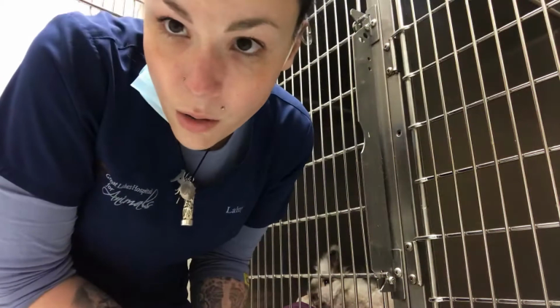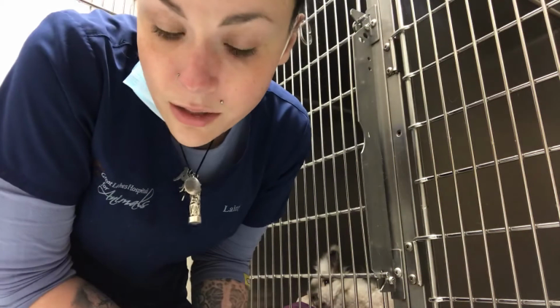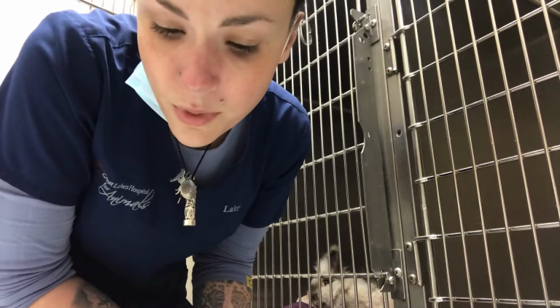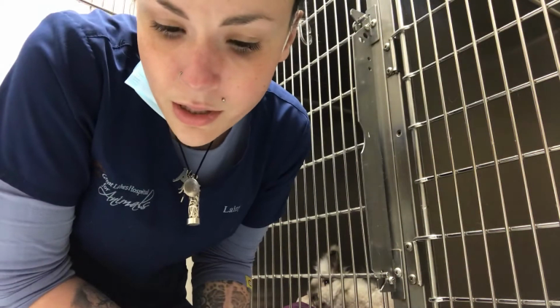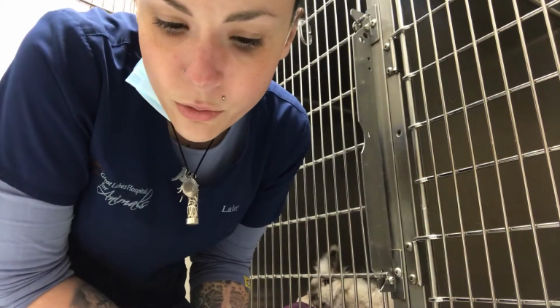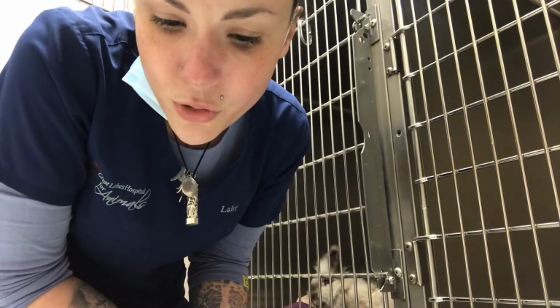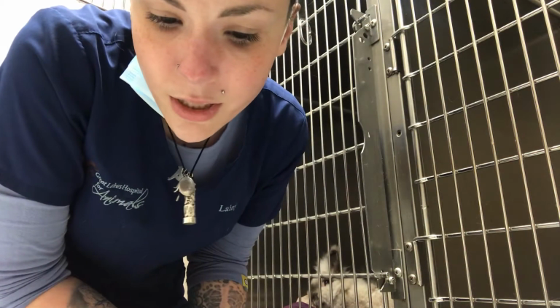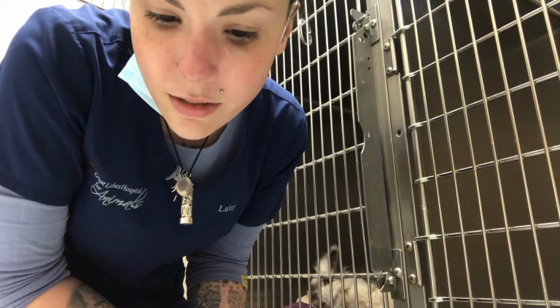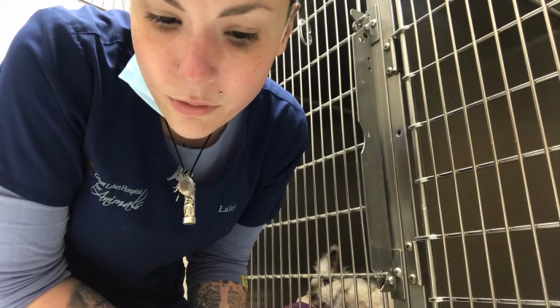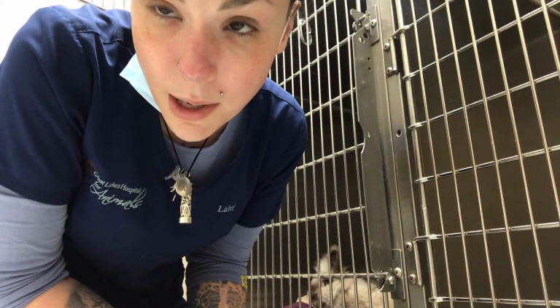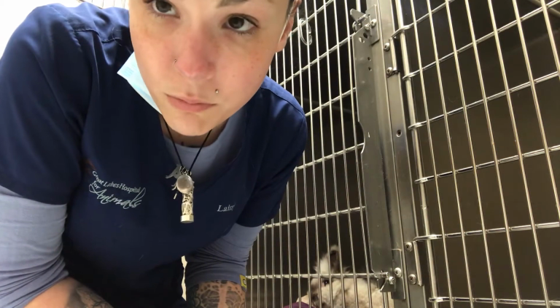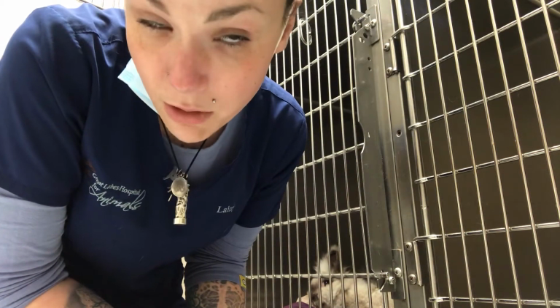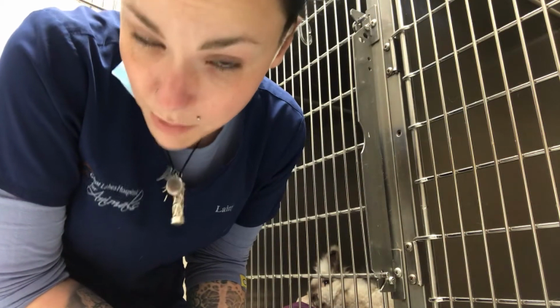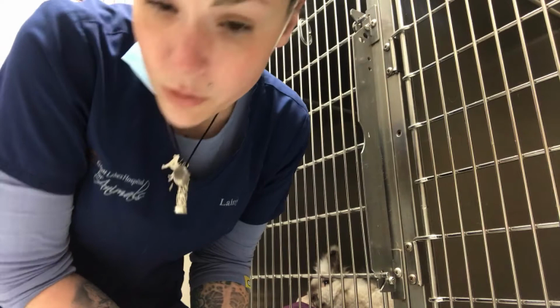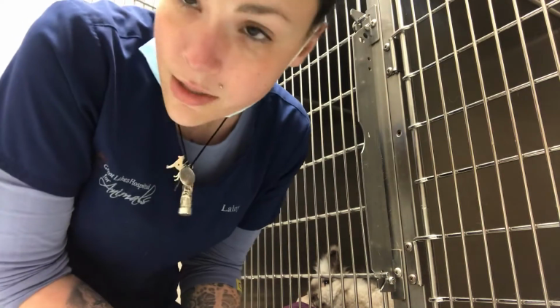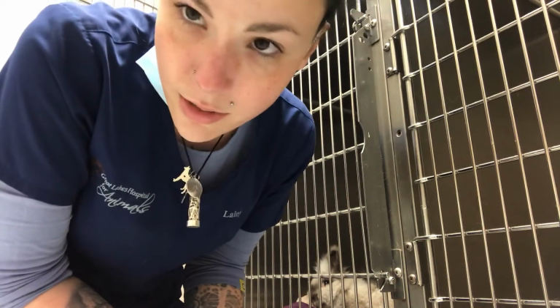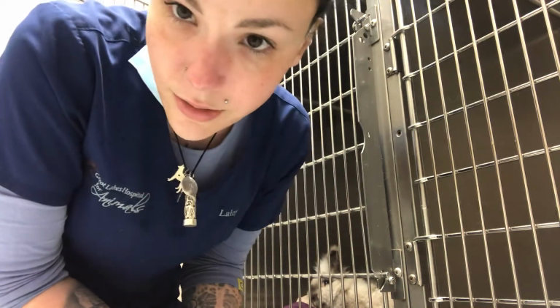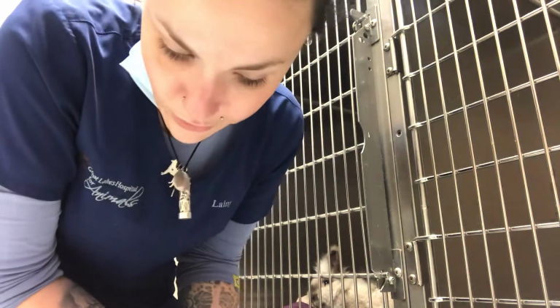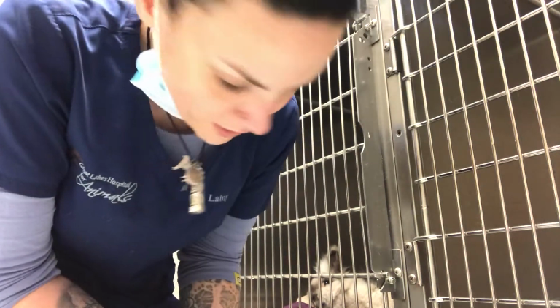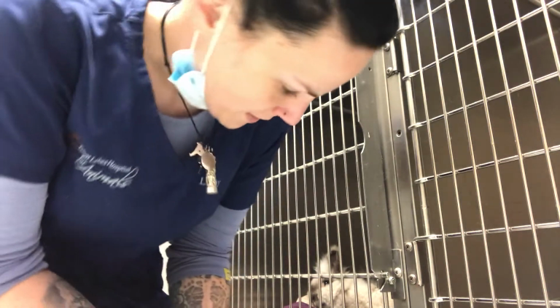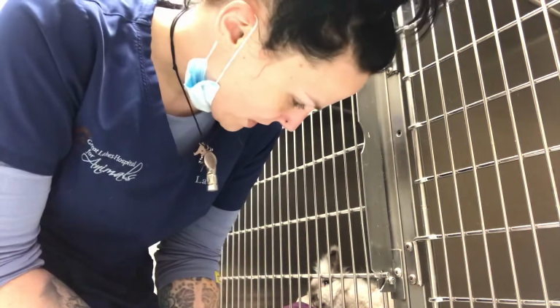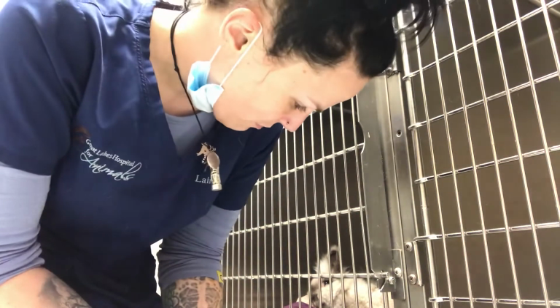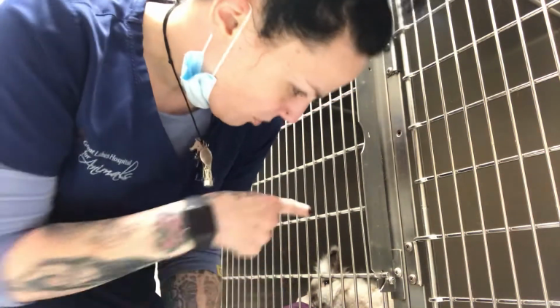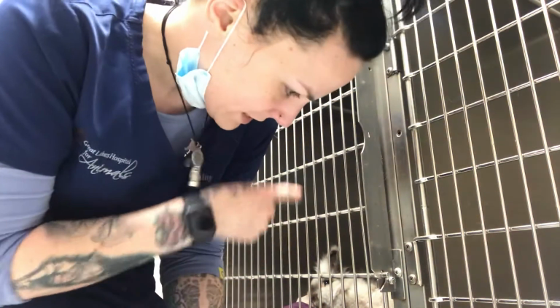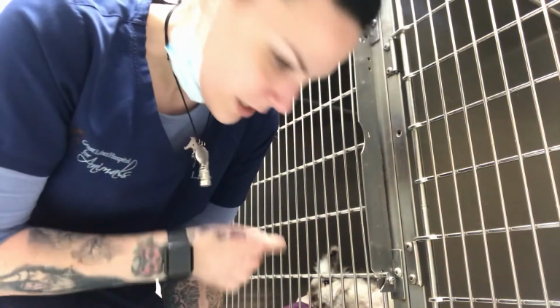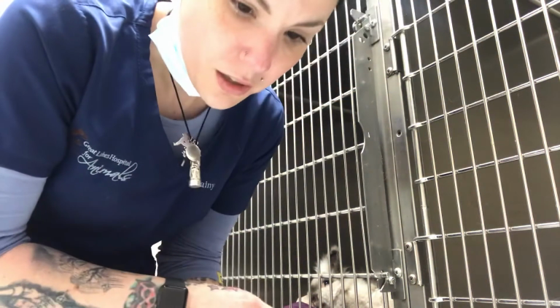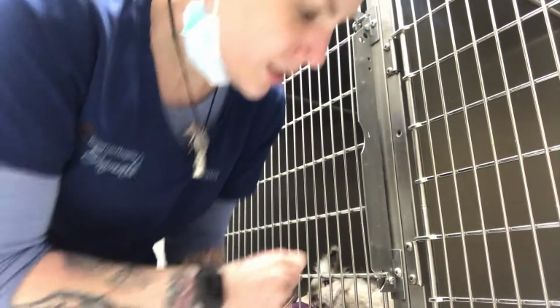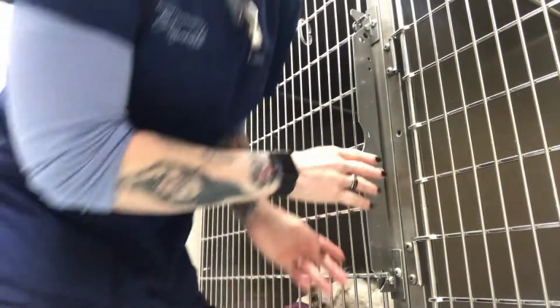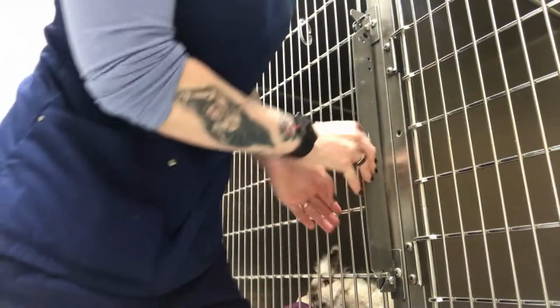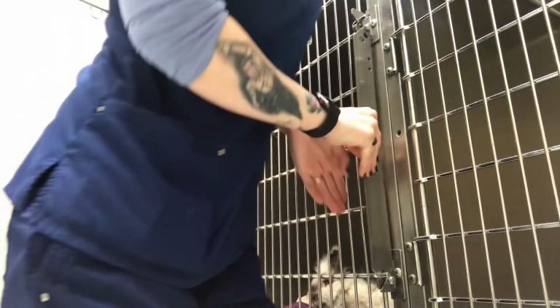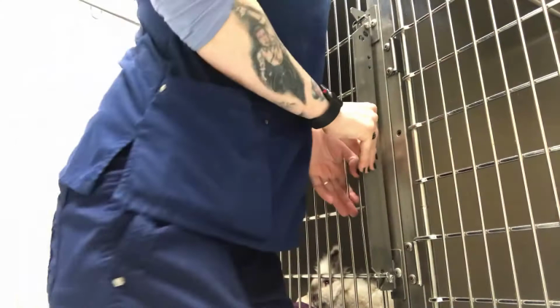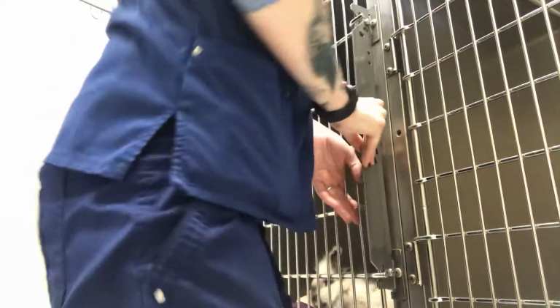We are going to do restraint for a rabbit — moving a rabbit to a different carrier. I have my two bunnies in here, so we are going to get them.